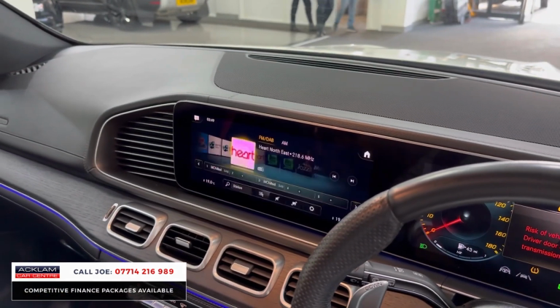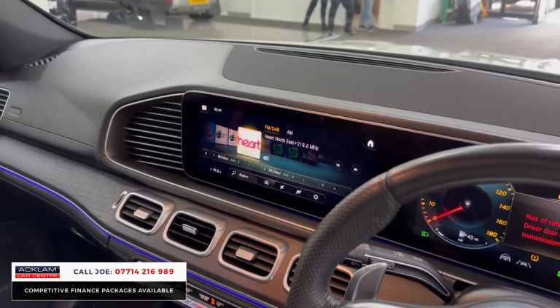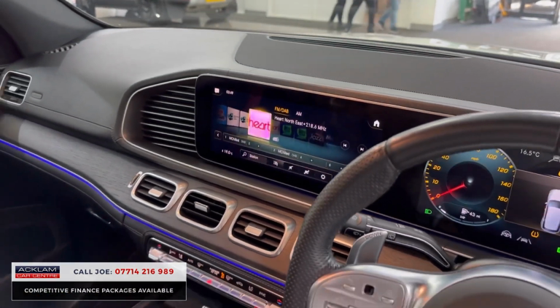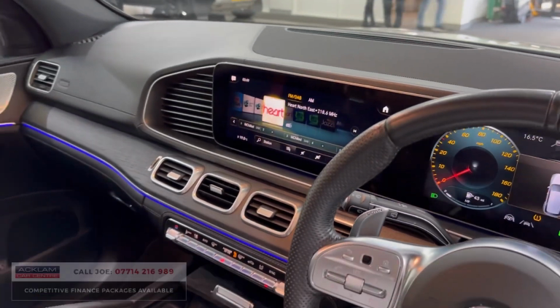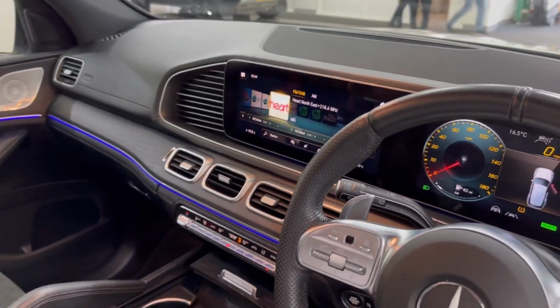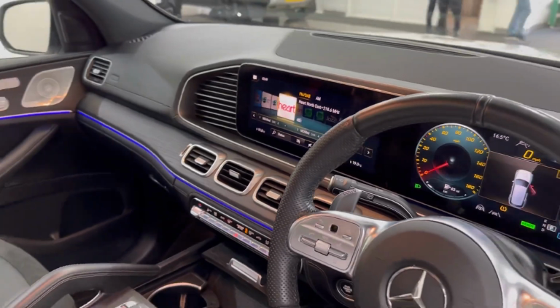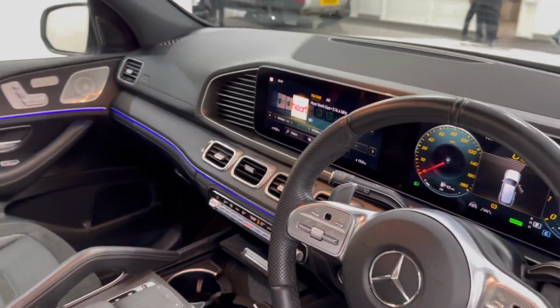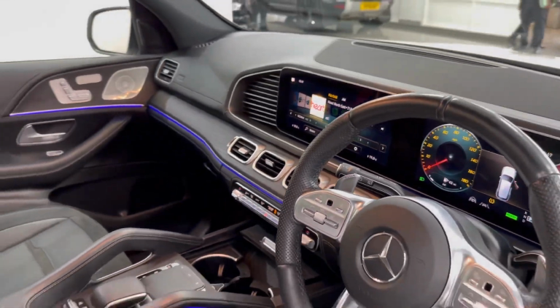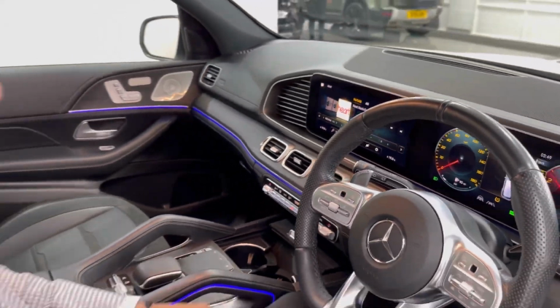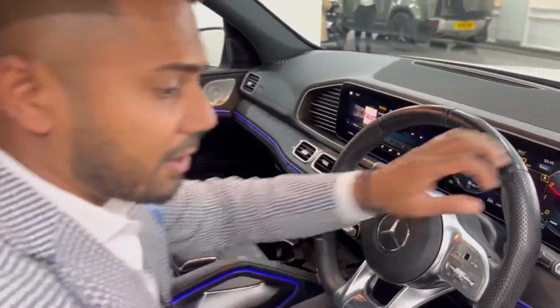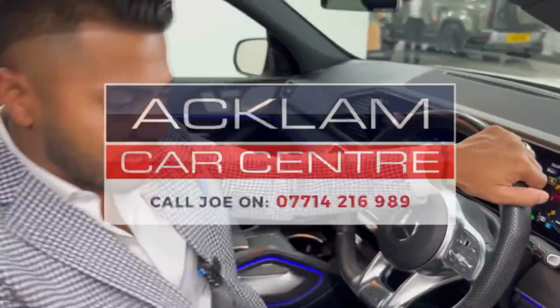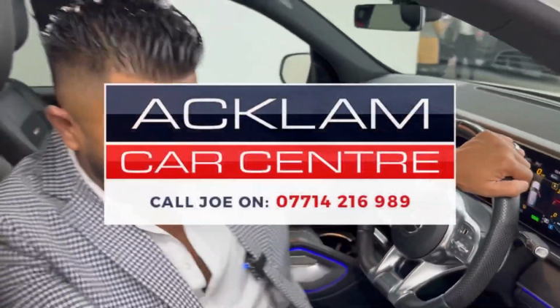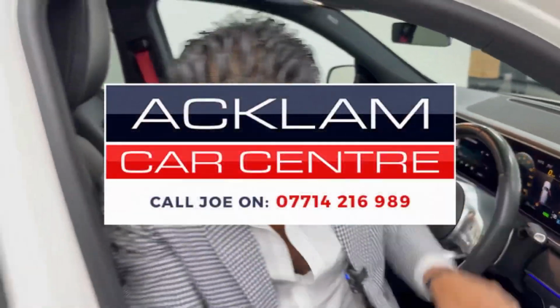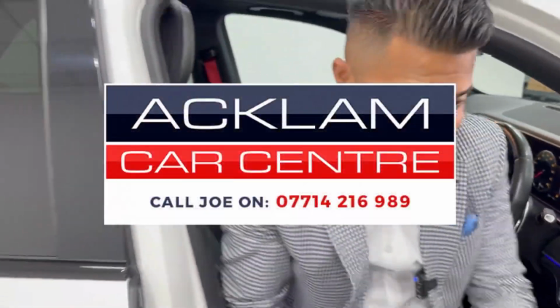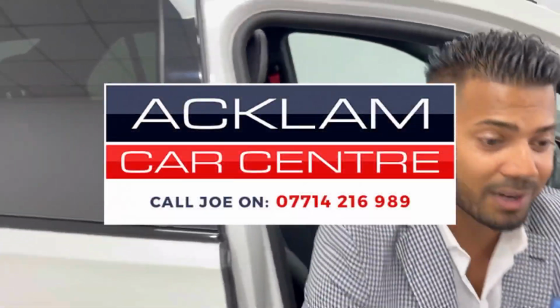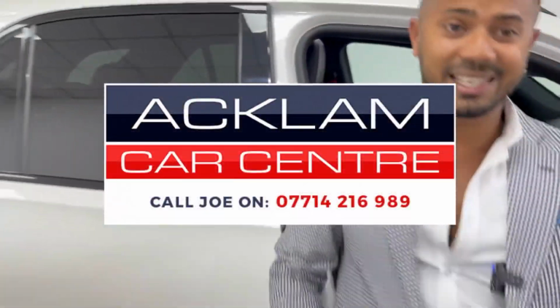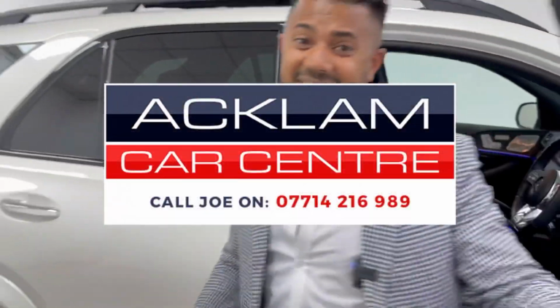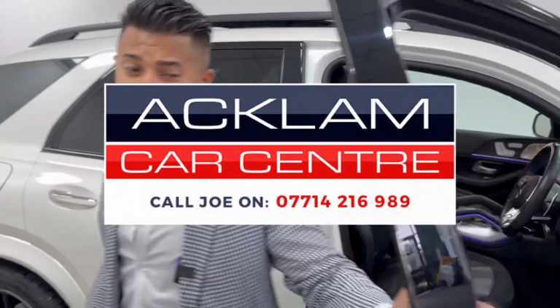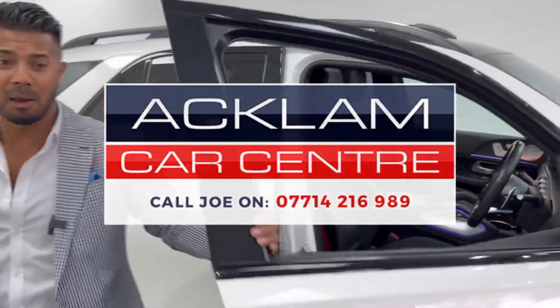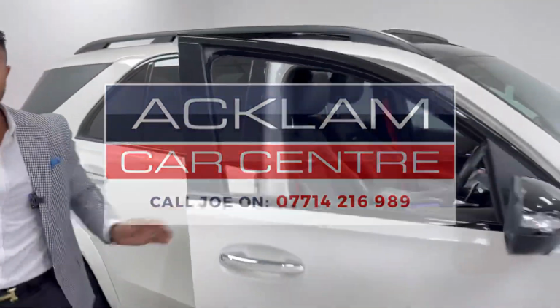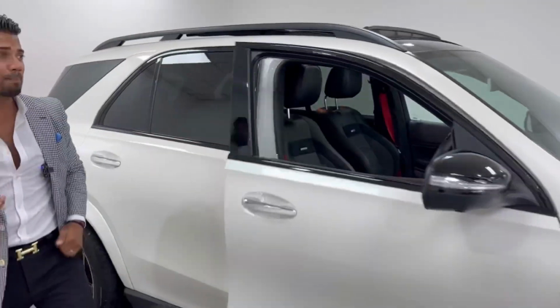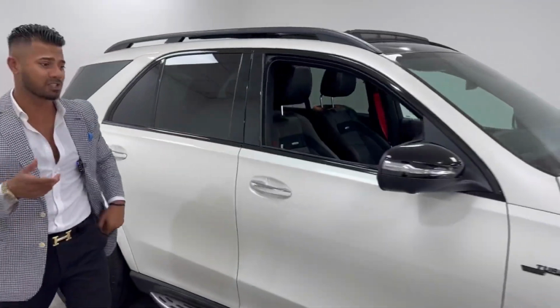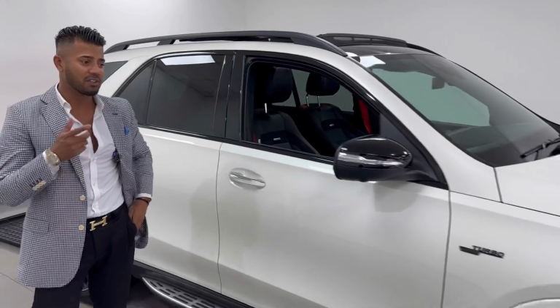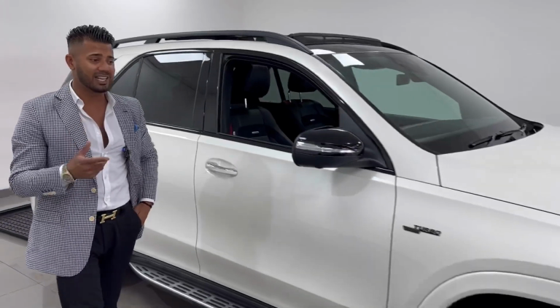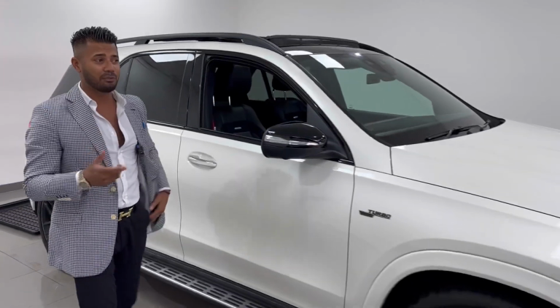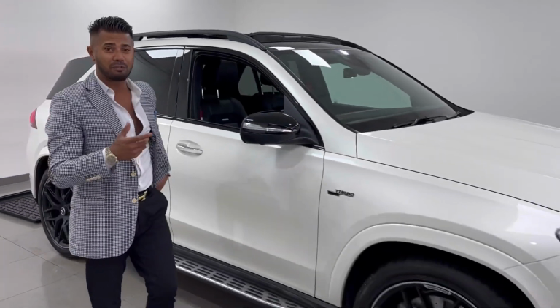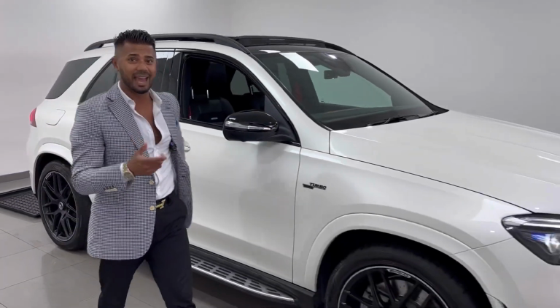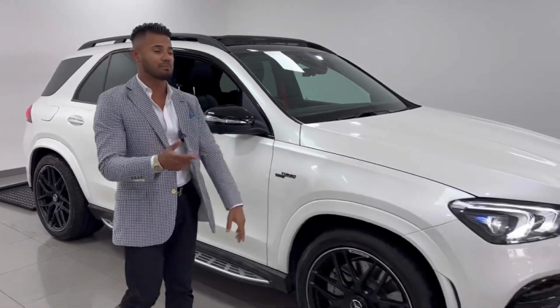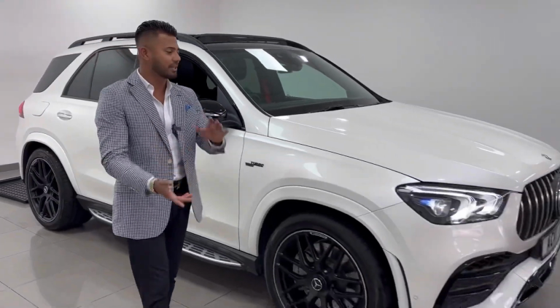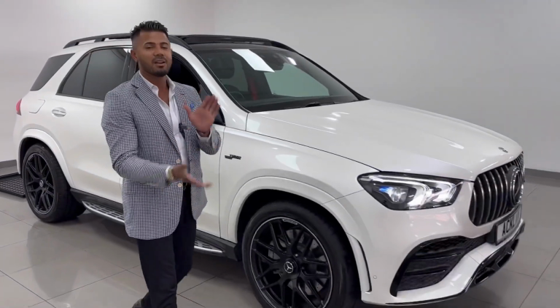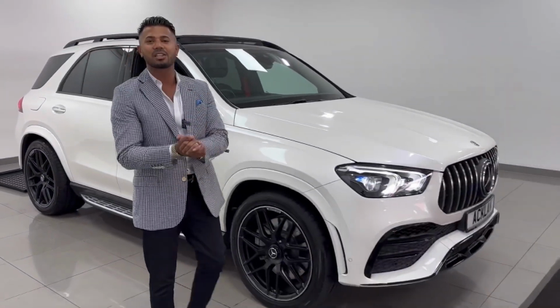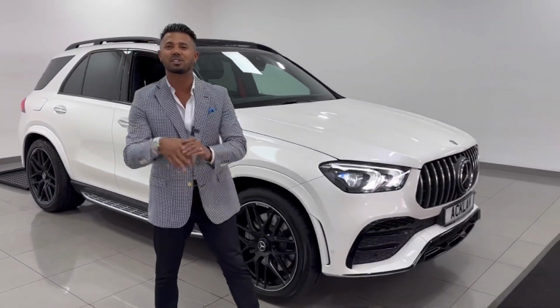It really is that special — this is brilliant. Guys, don't miss out. This is the Designo White Premium Plus GLE 53 AMG. Thanks for watching.